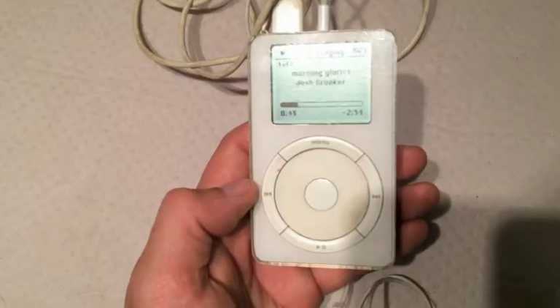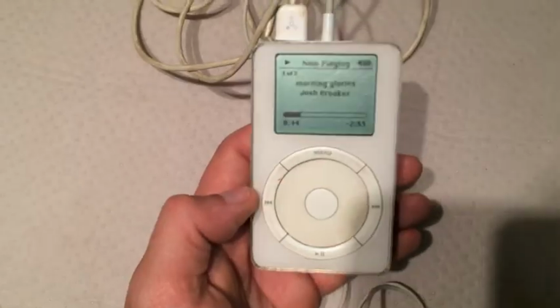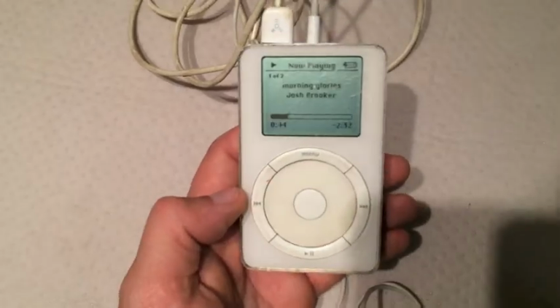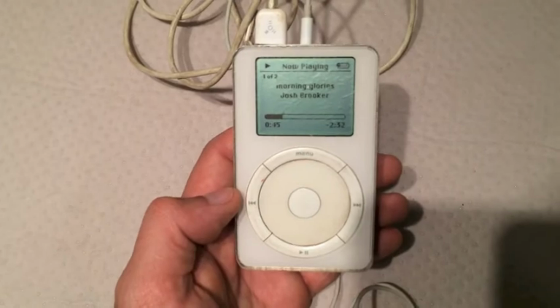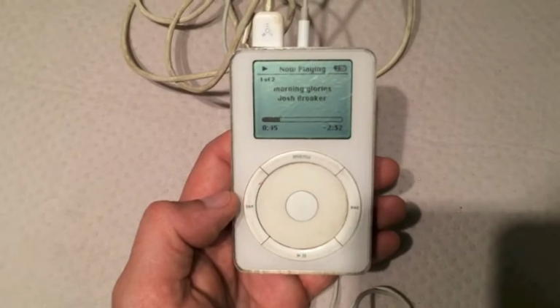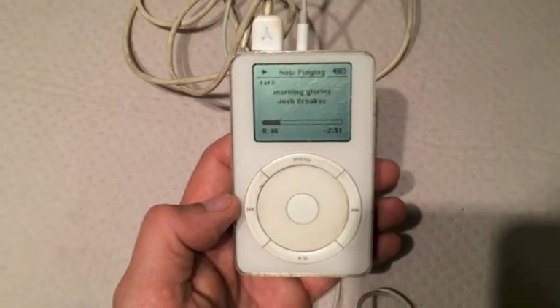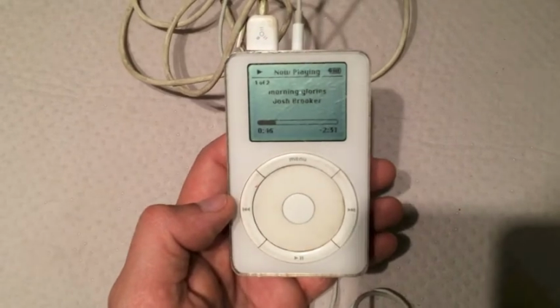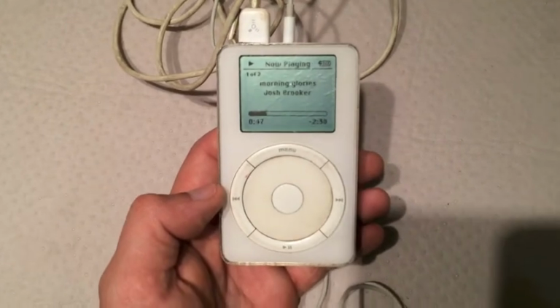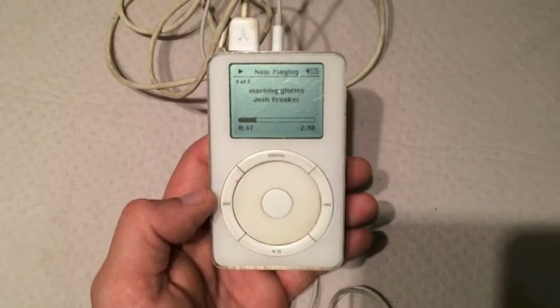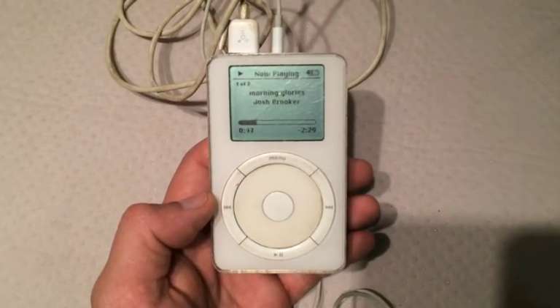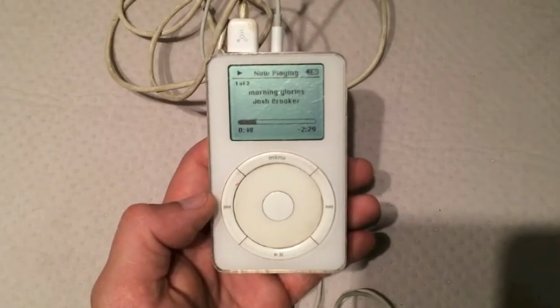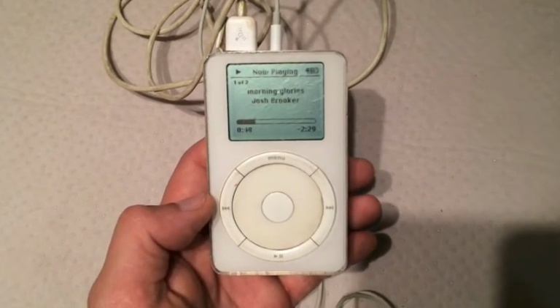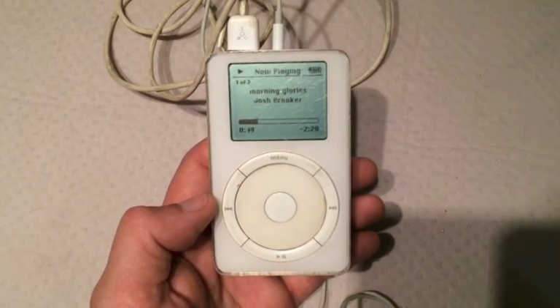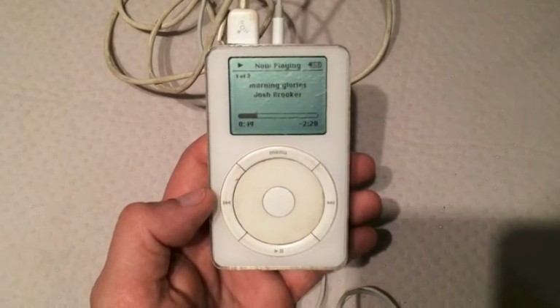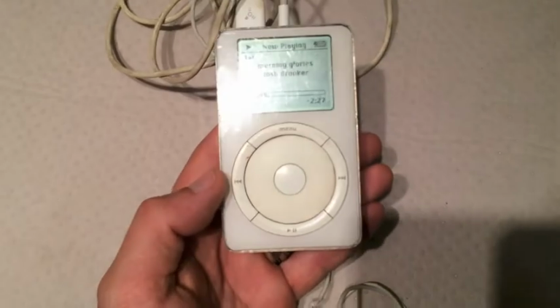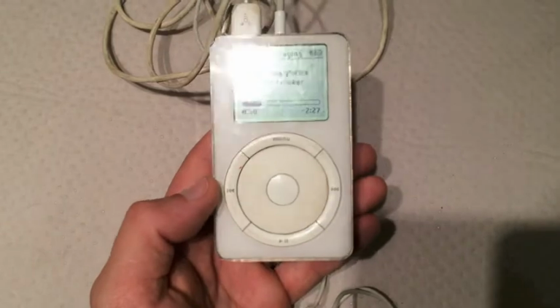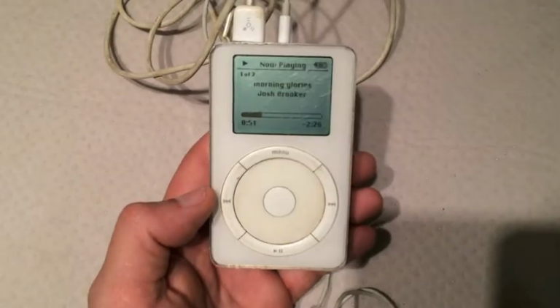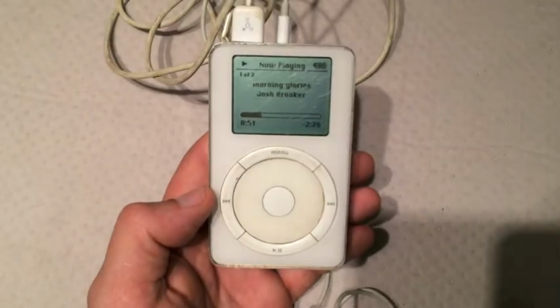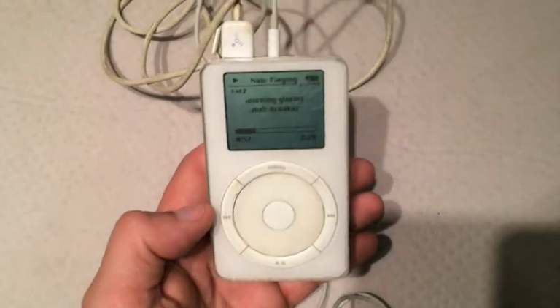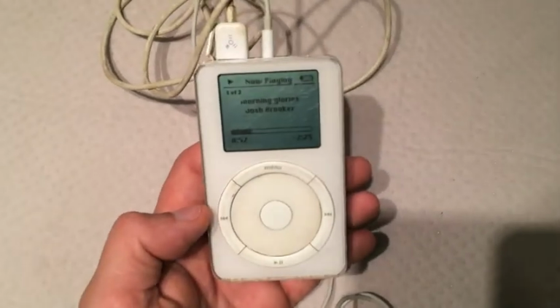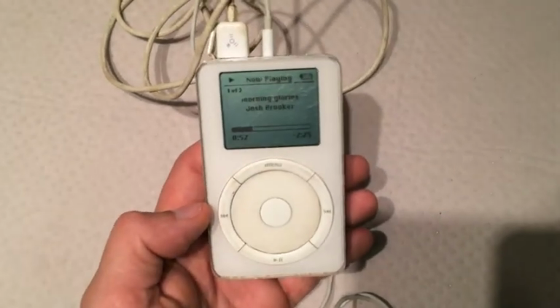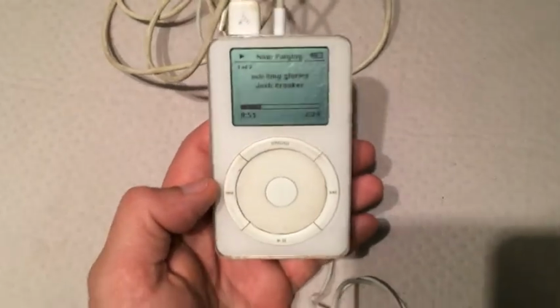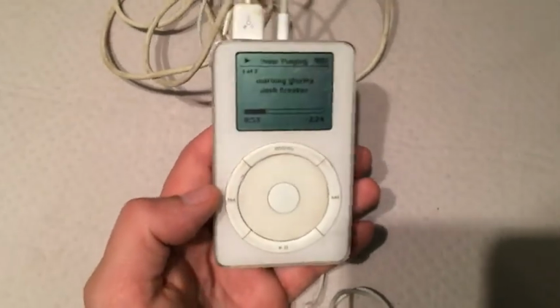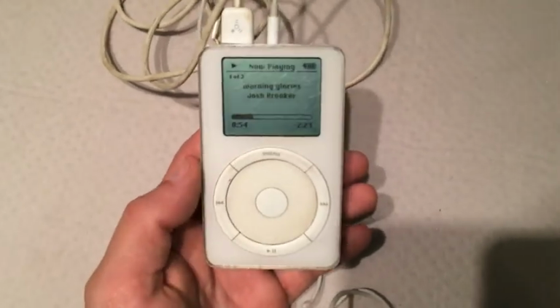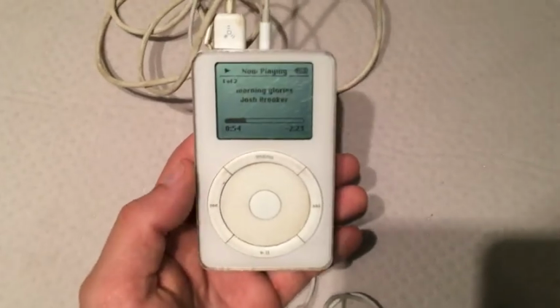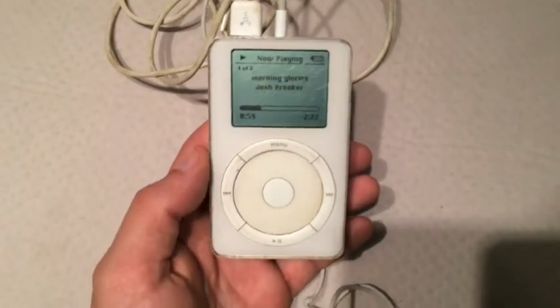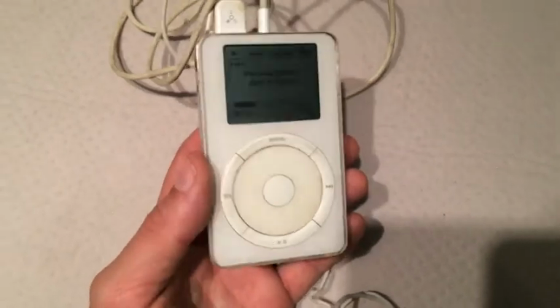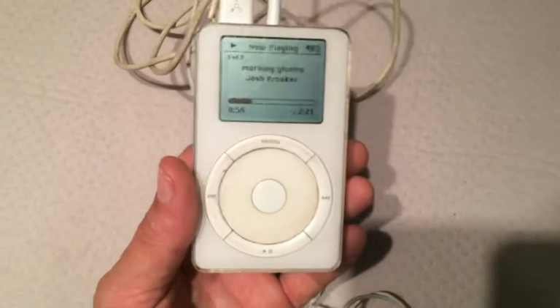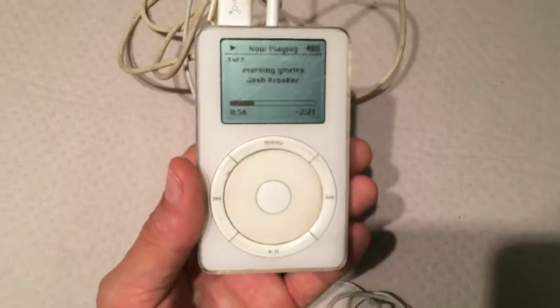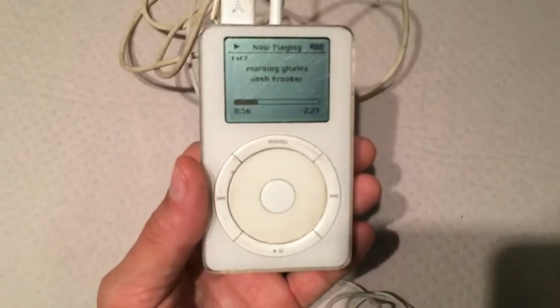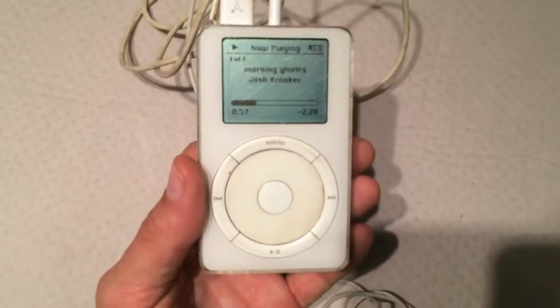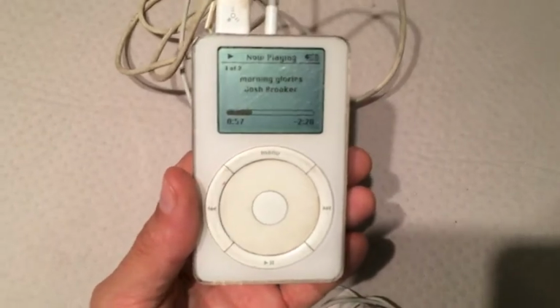Well, the next thing I'm going to do — I'm actually going to take this inside and see if my 10-year-old son knows how to work this. I just want to watch him fumble through it. He knows how to work an iPhone really well, but let's see if he can do a second generation iPod. Stay tuned.